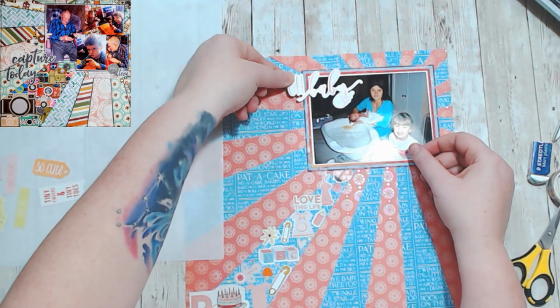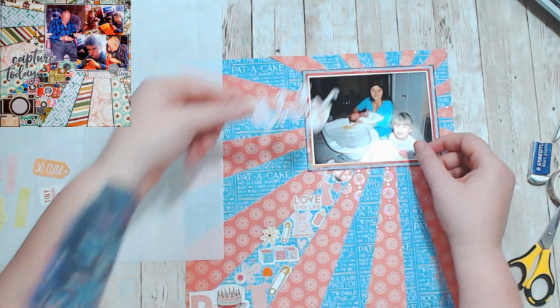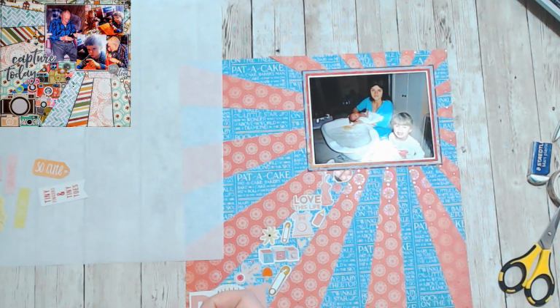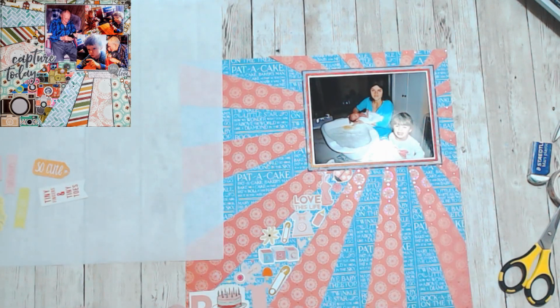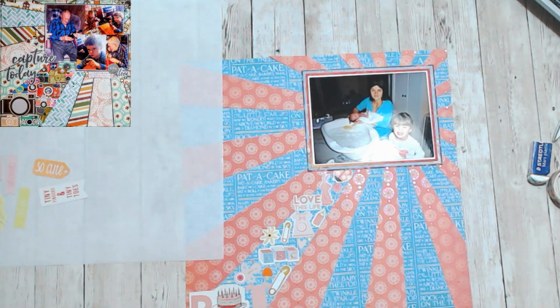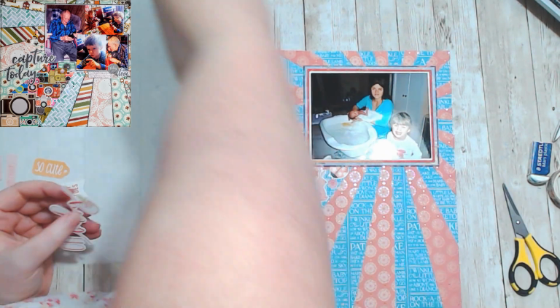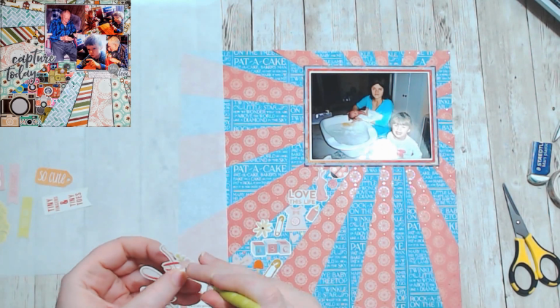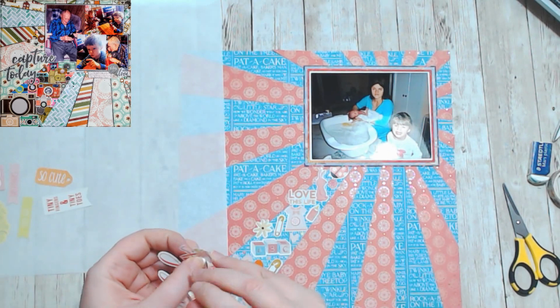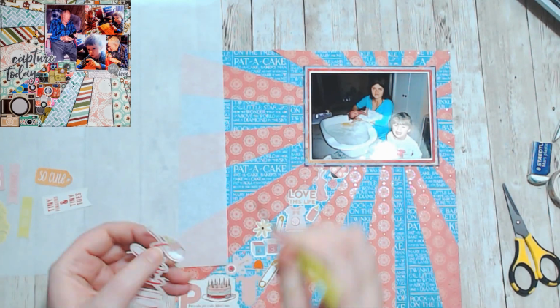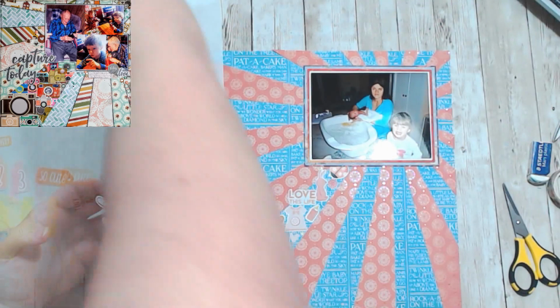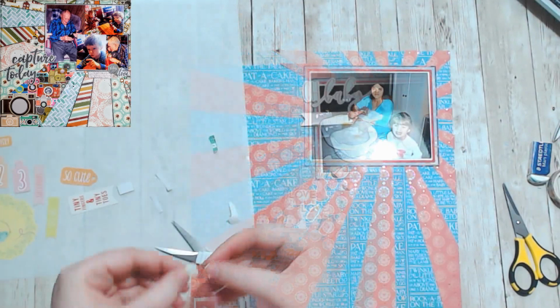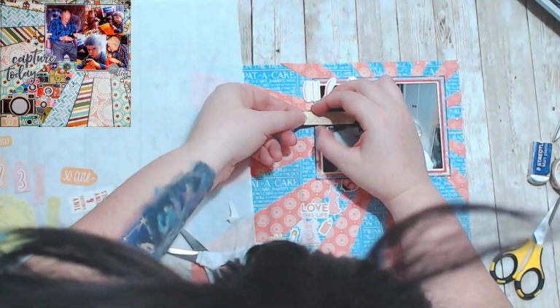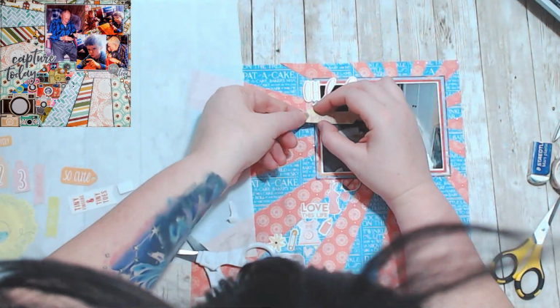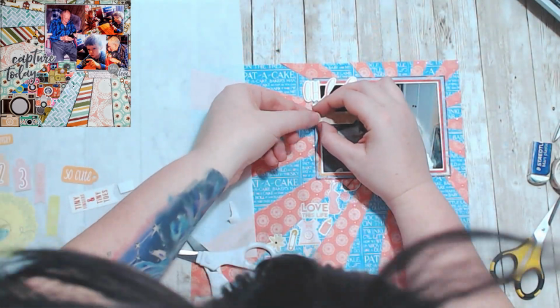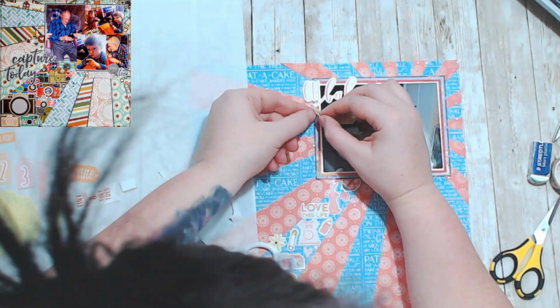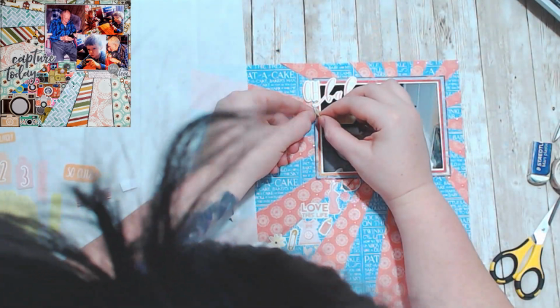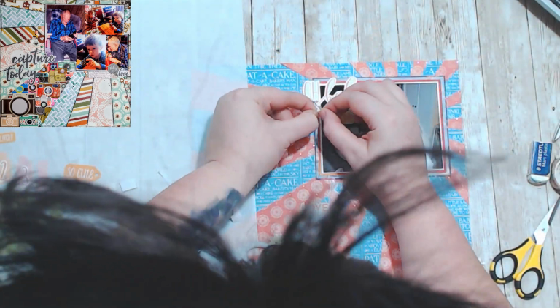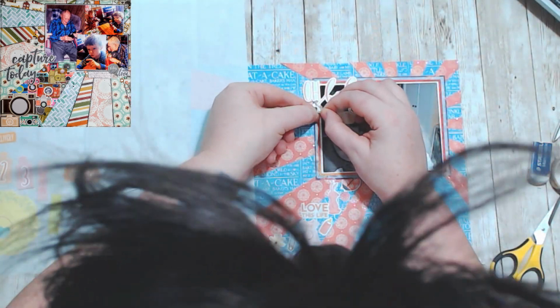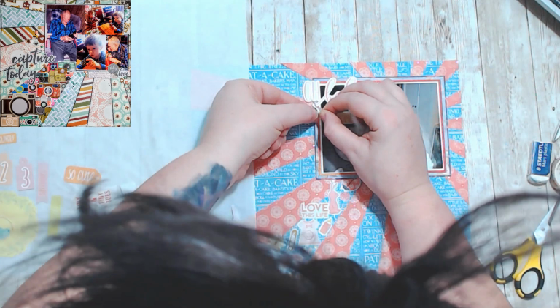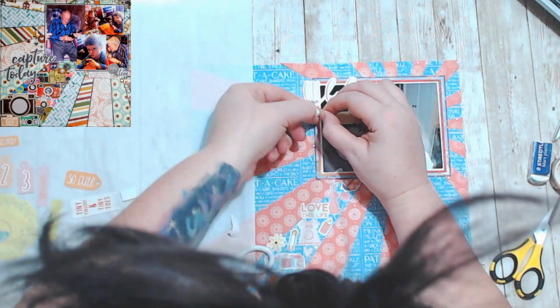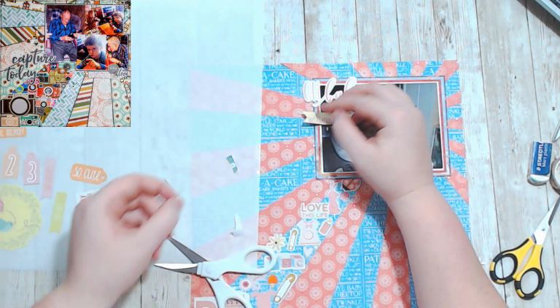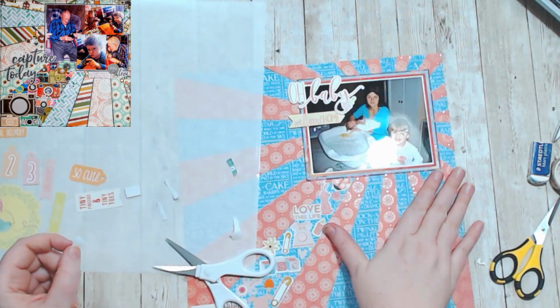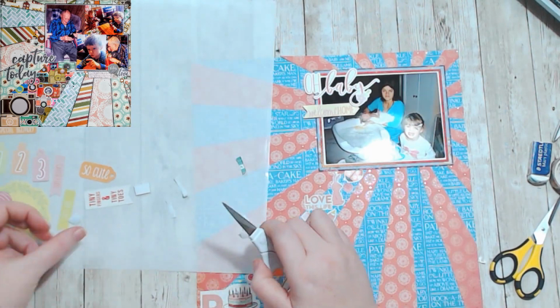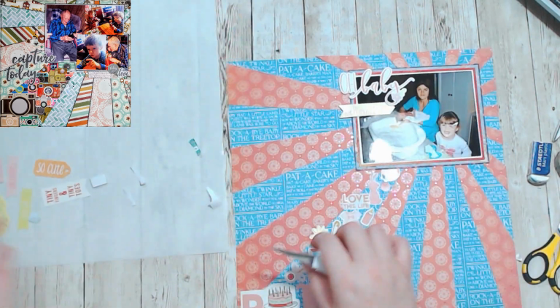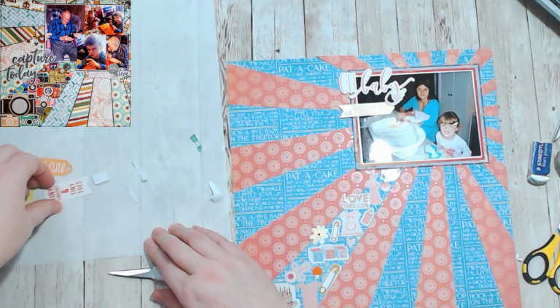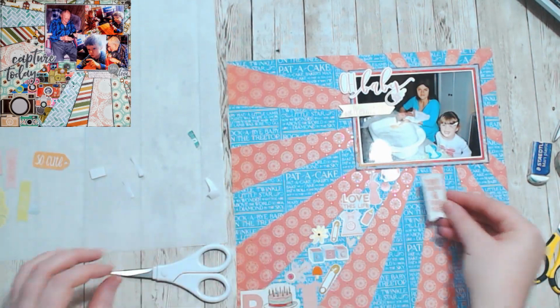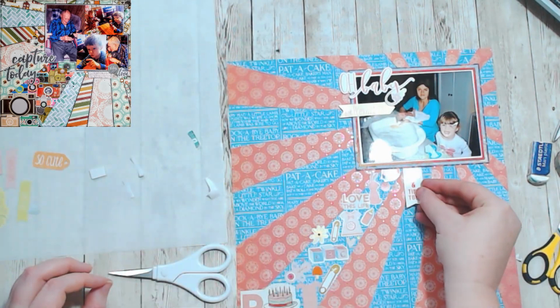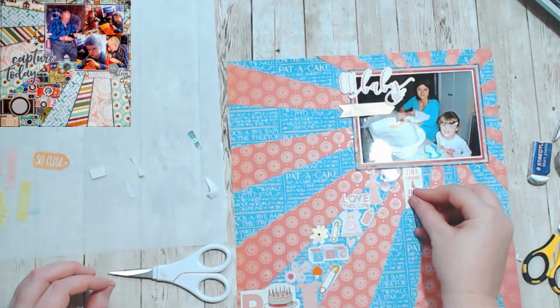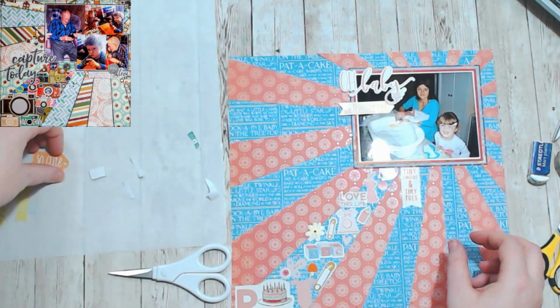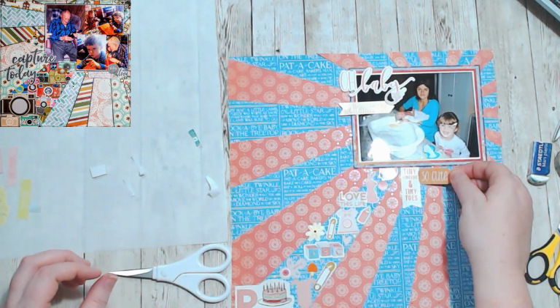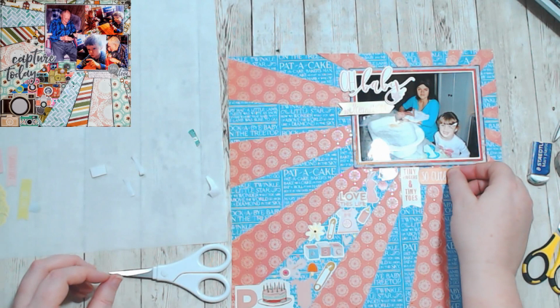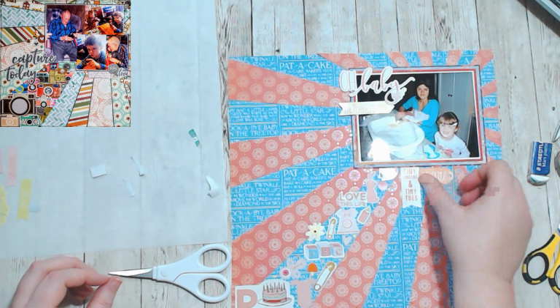The blue paper is a Graphic 45 paper, and it actually says pat-a-cake all over it. And that's why I used the pat-a-cake sticker. I was like, oh, this is perfect. Yay for using stash!